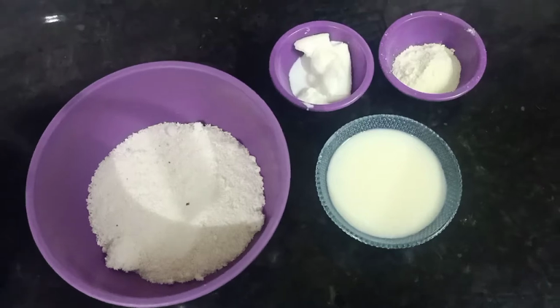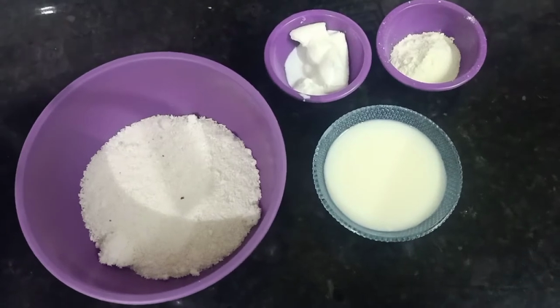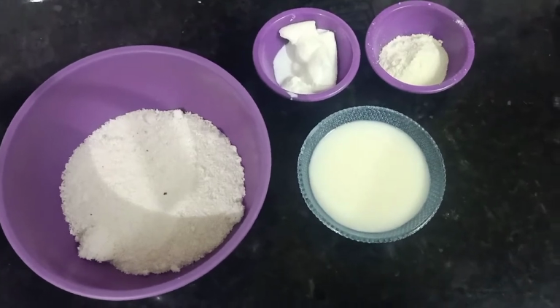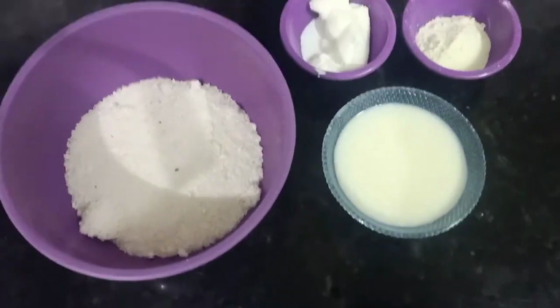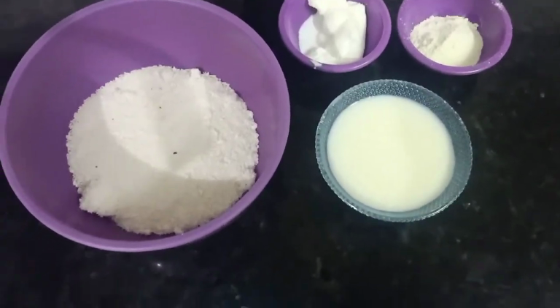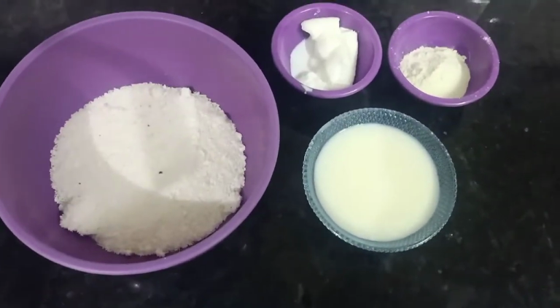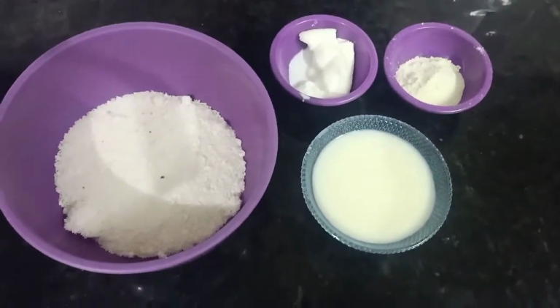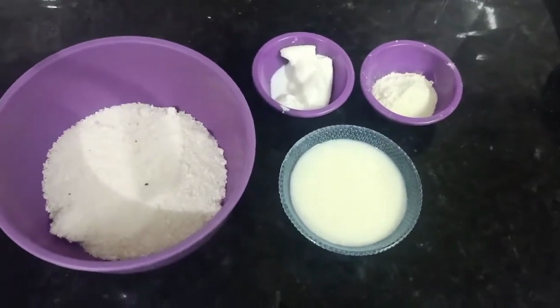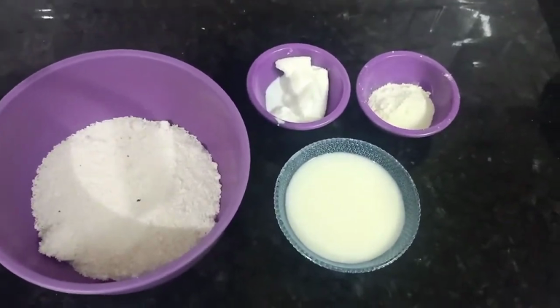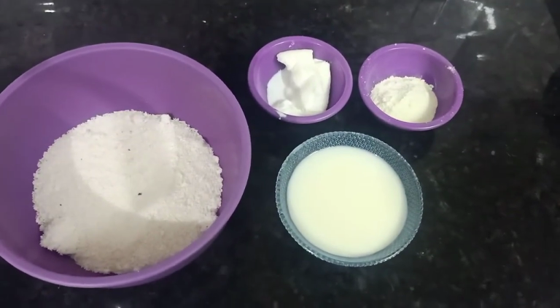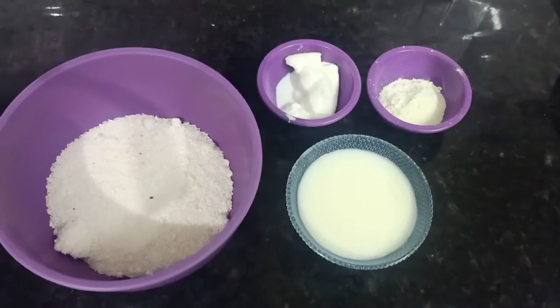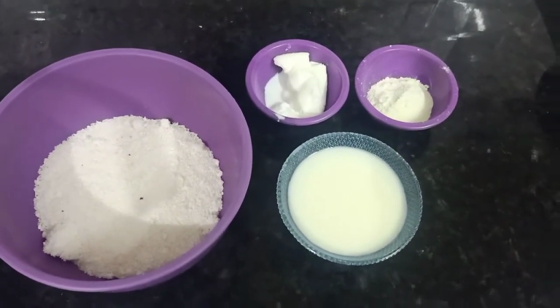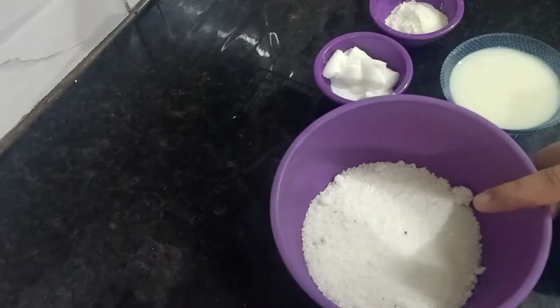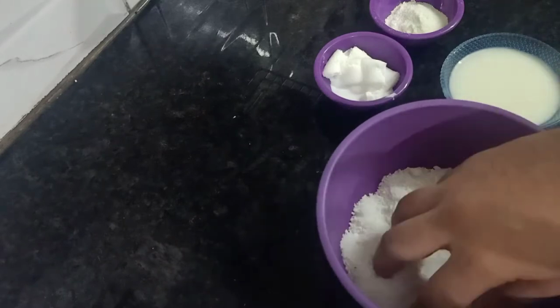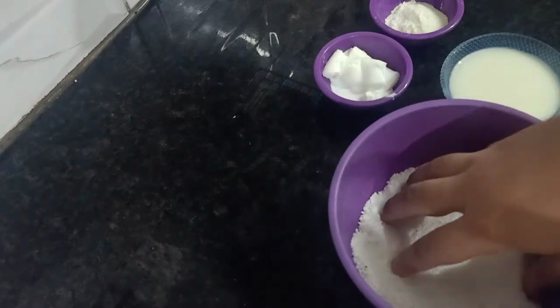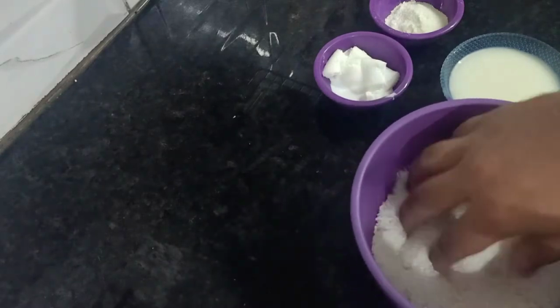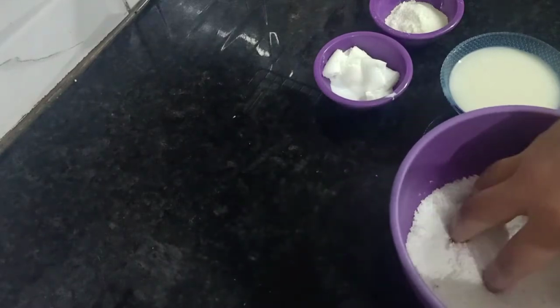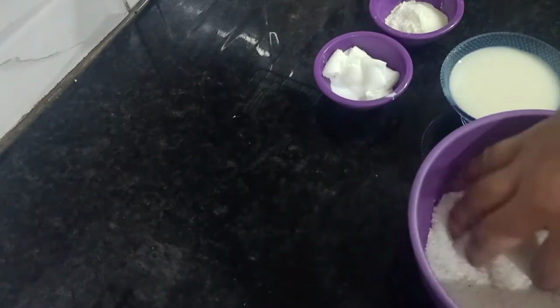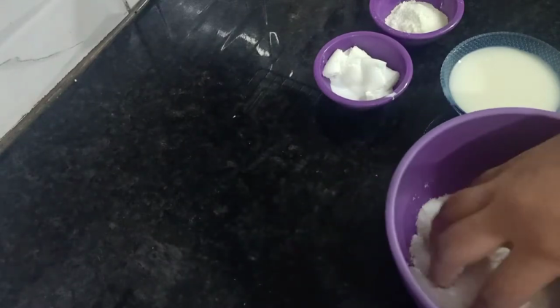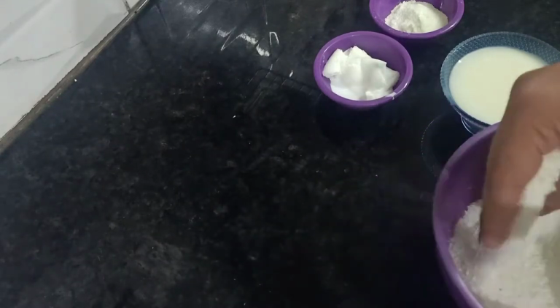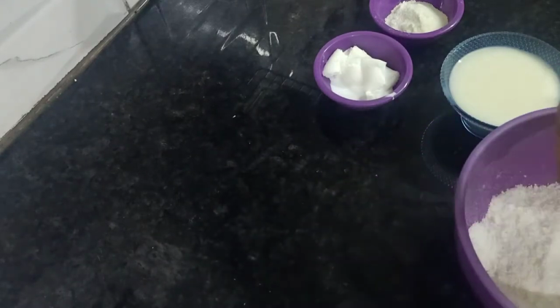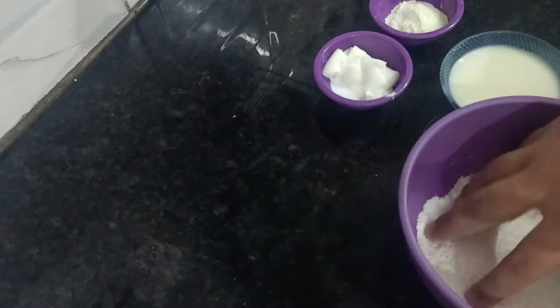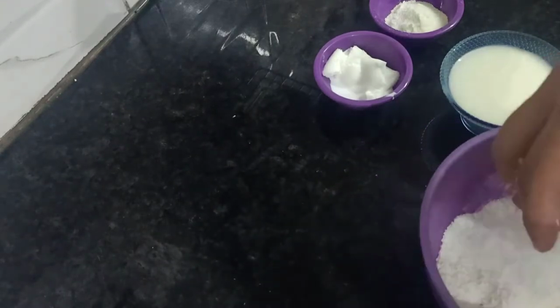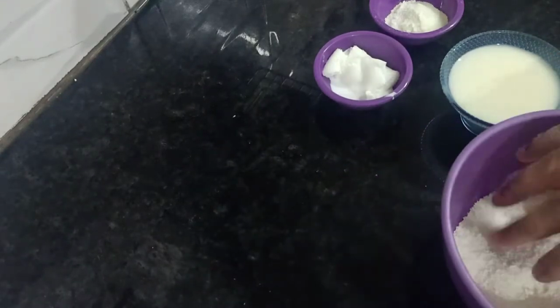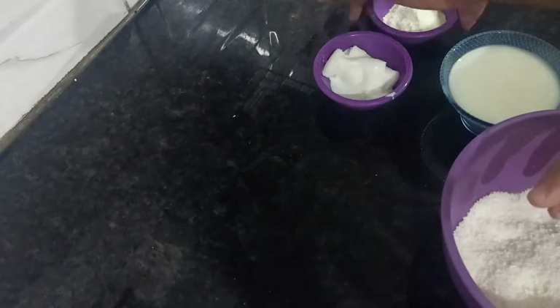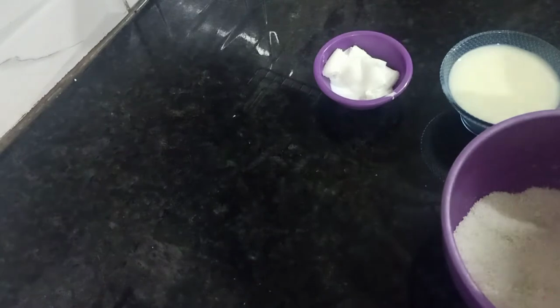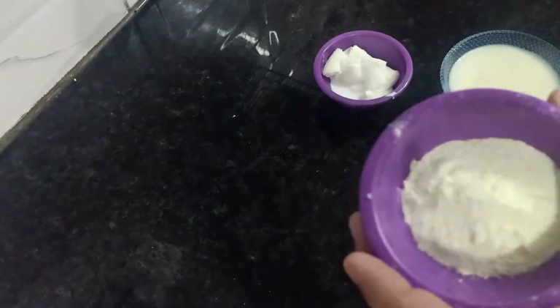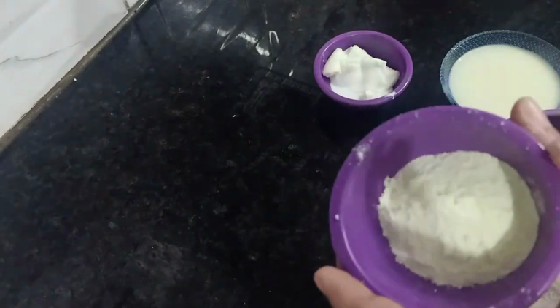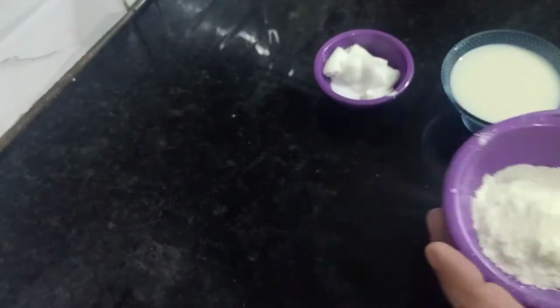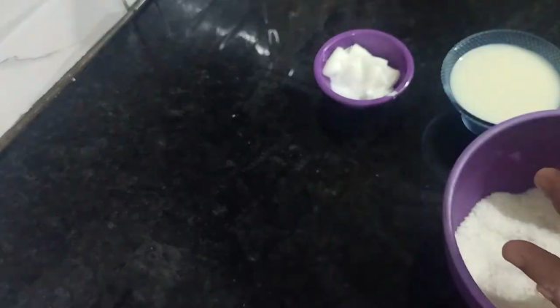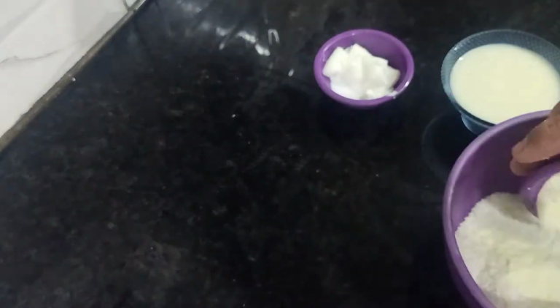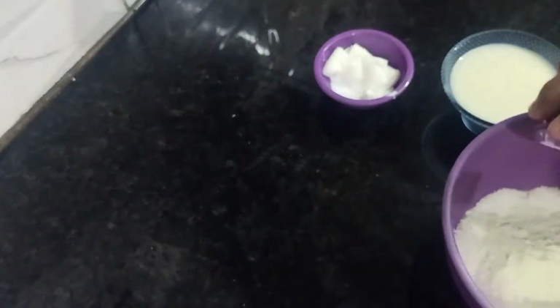Hello and welcome to my channel. A very happy Diwali to all of you! It's 1:14 AM and let's start making a Diwali sweet banana recipe. This is a no-cook recipe.